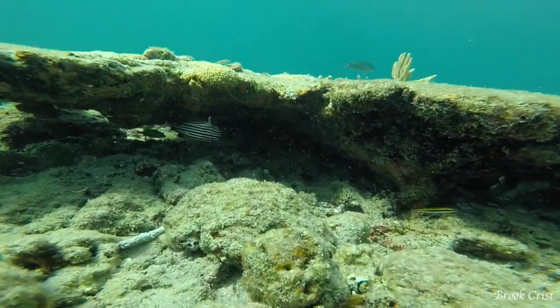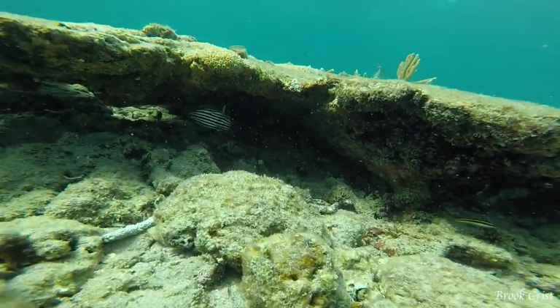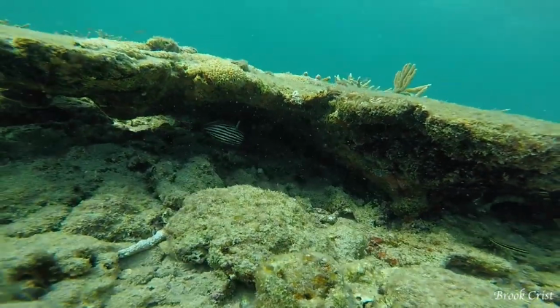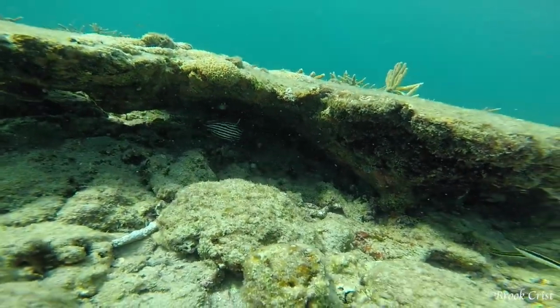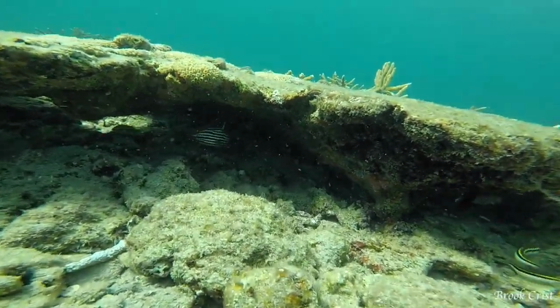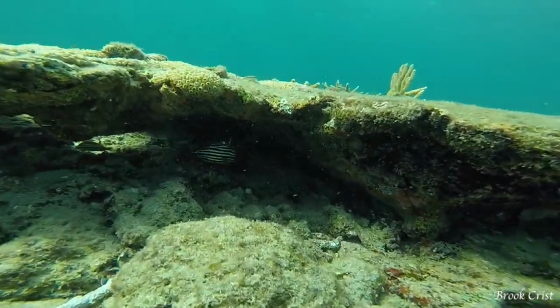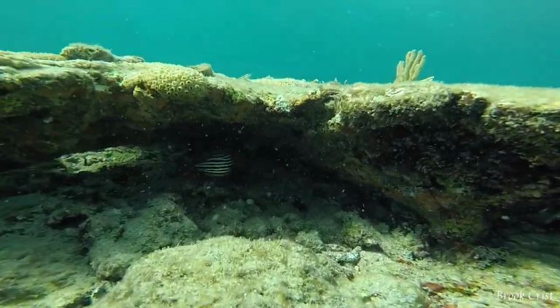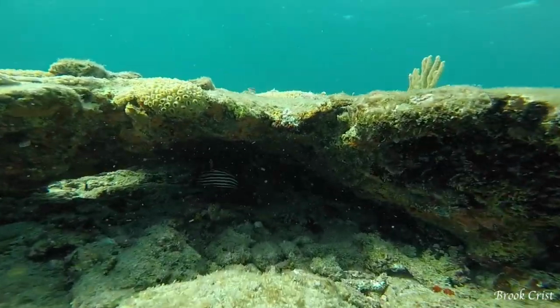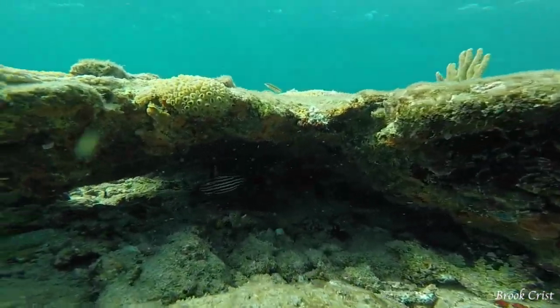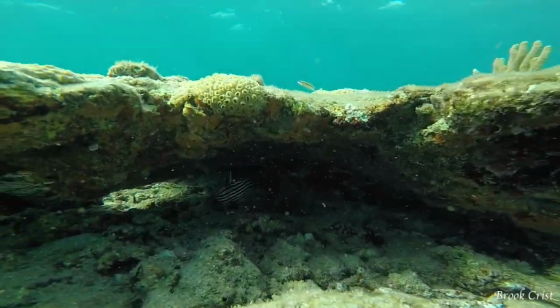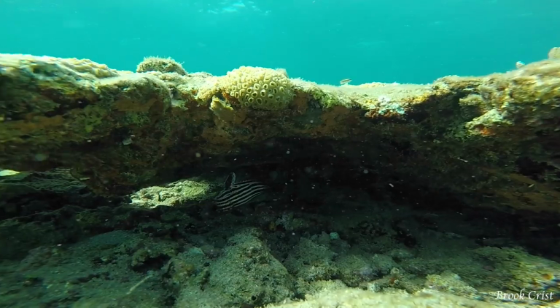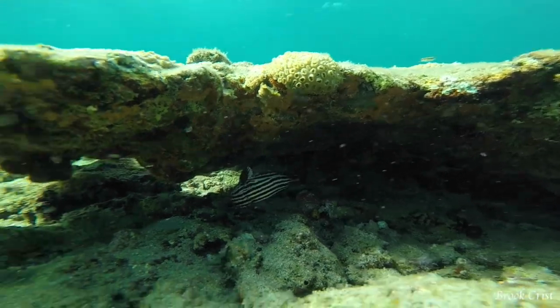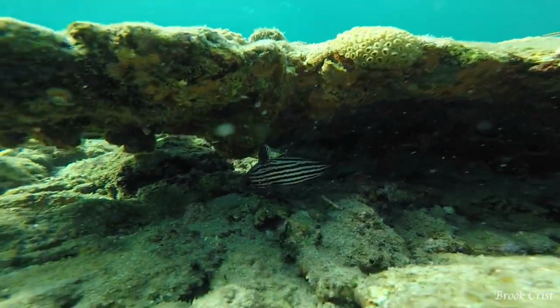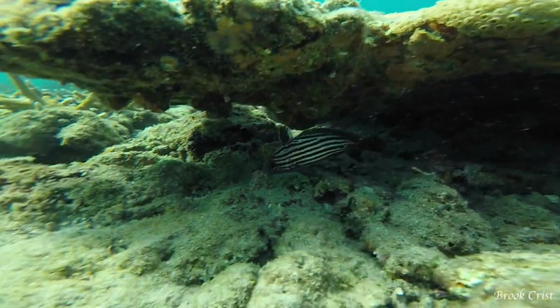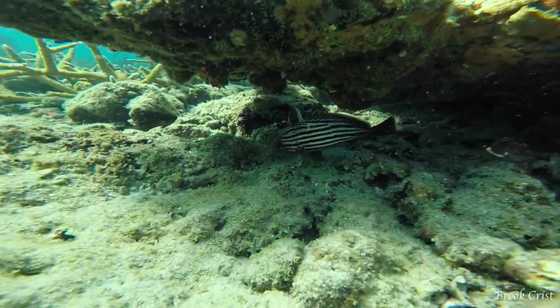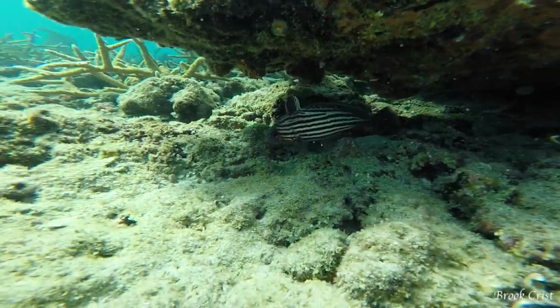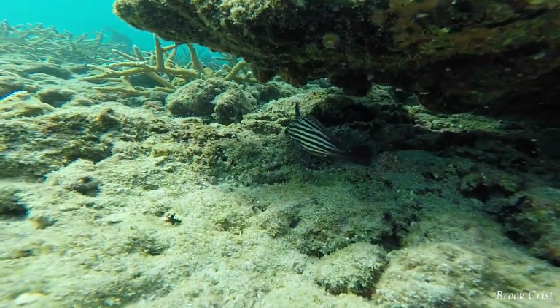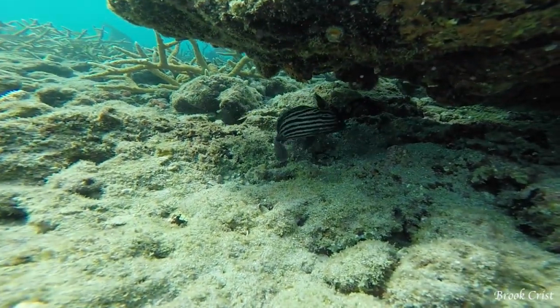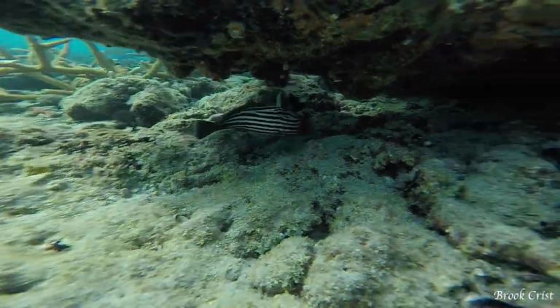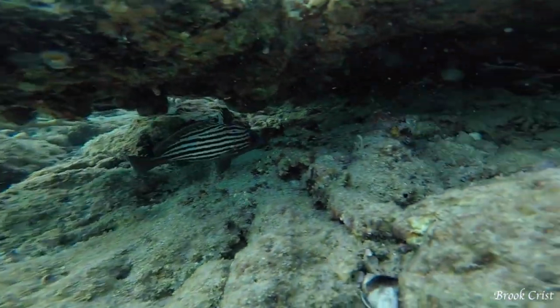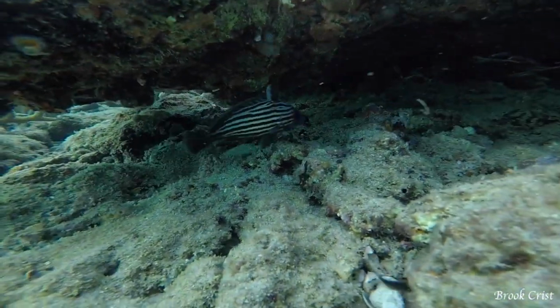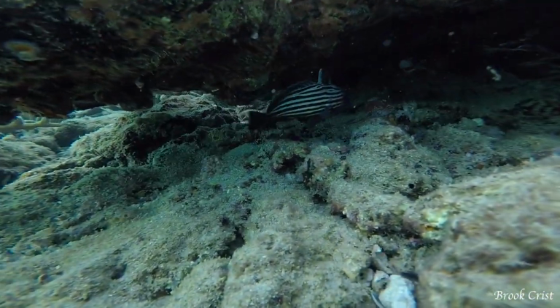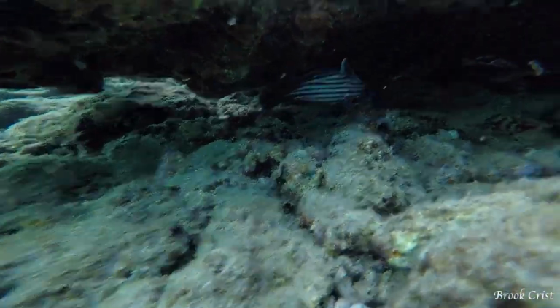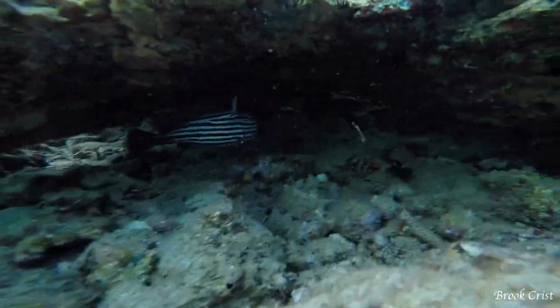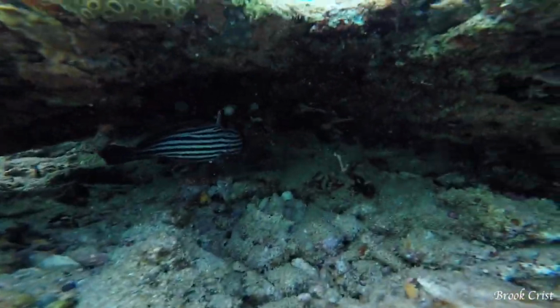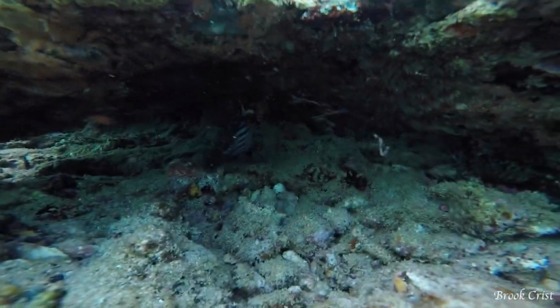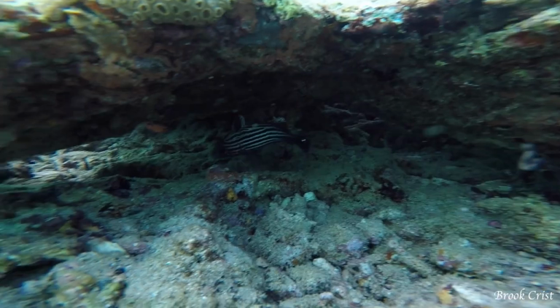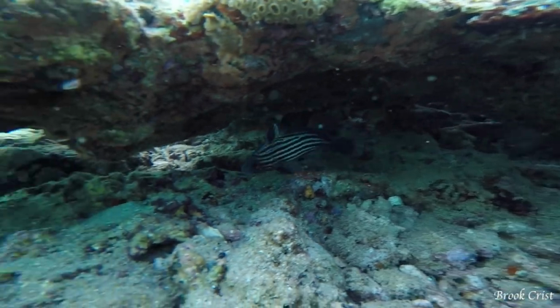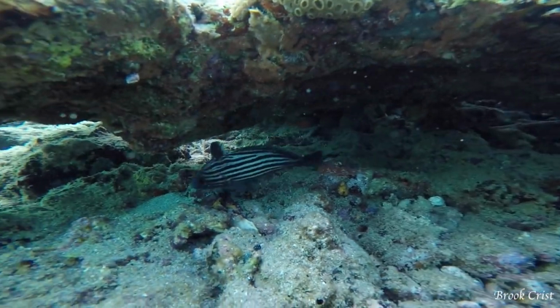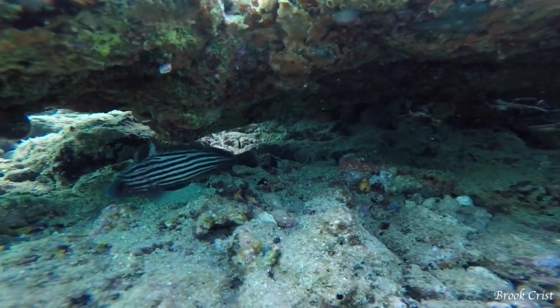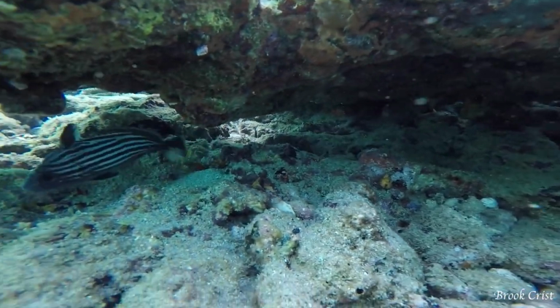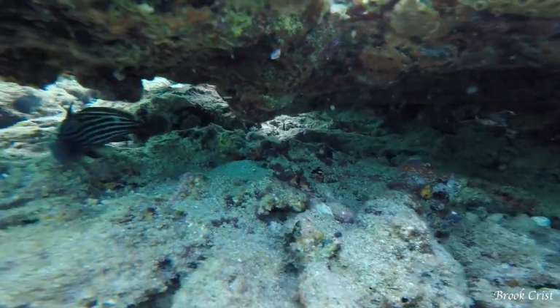This black and white striped fish with a tall fin on his head is known as a high hat. They're often found in aquariums because they don't grow any bigger than about 9 inches.